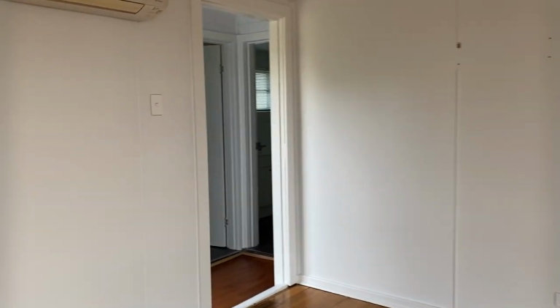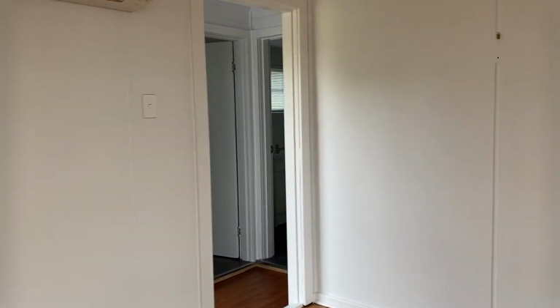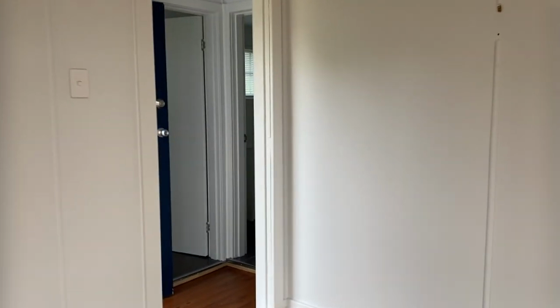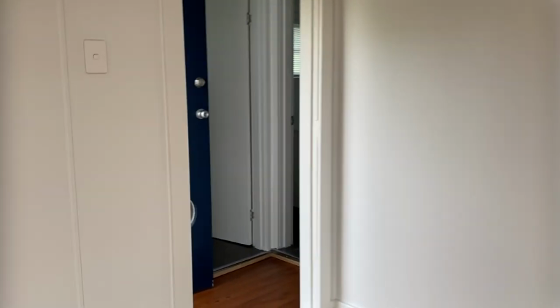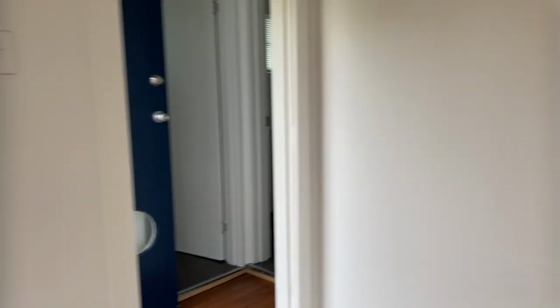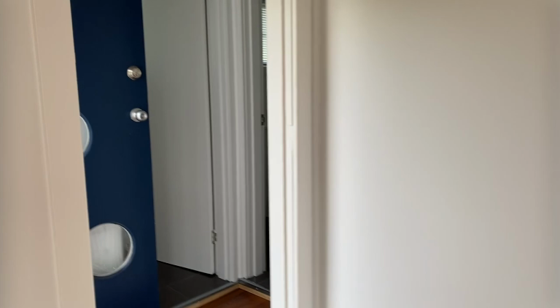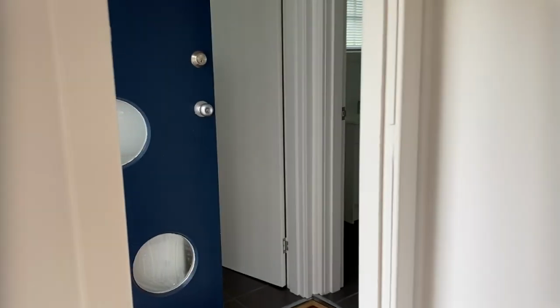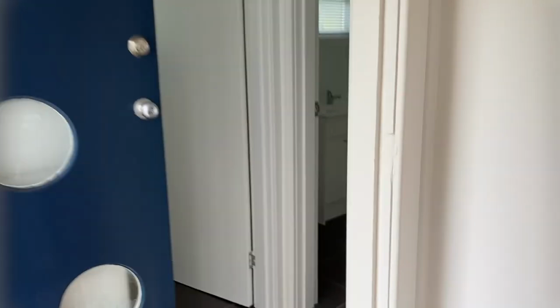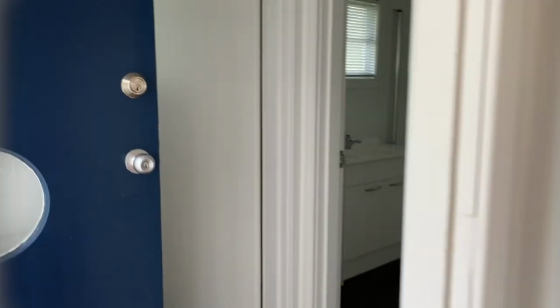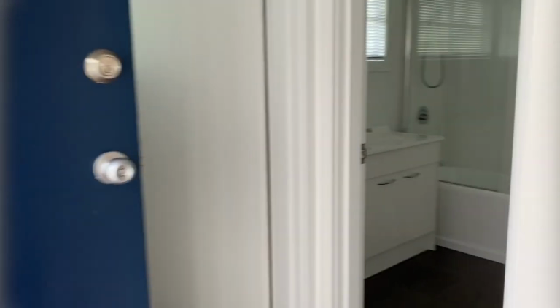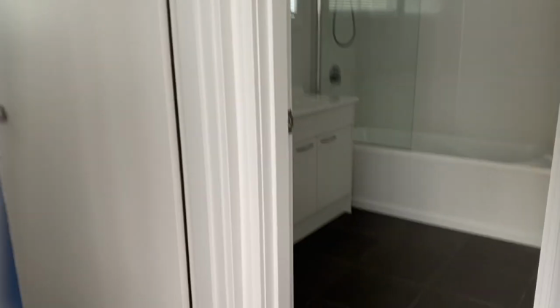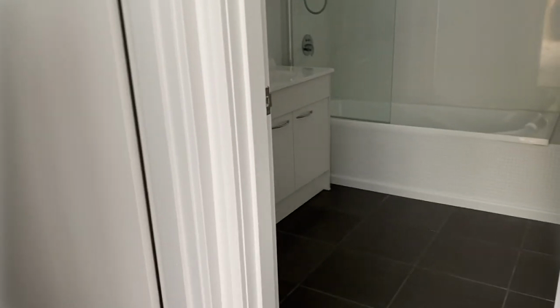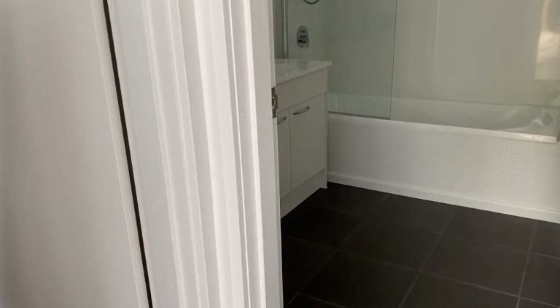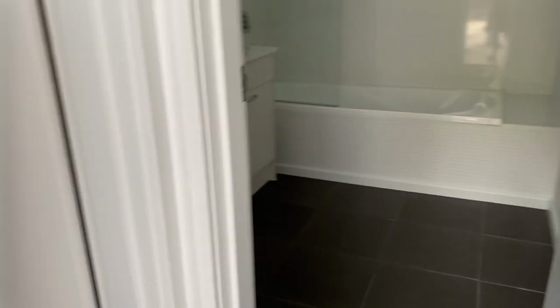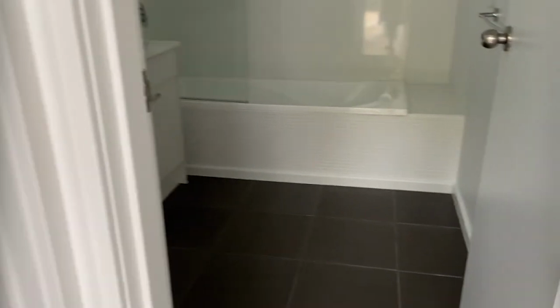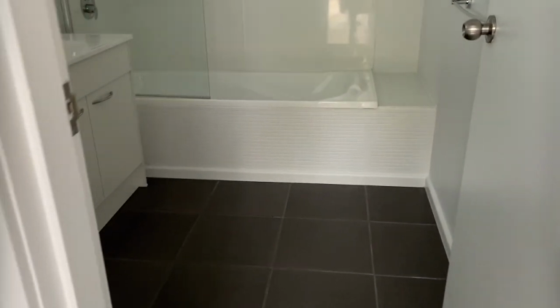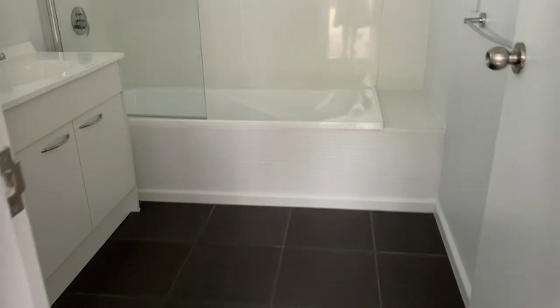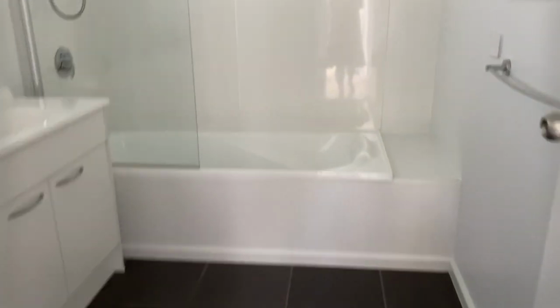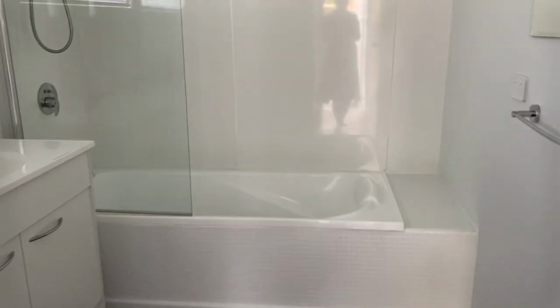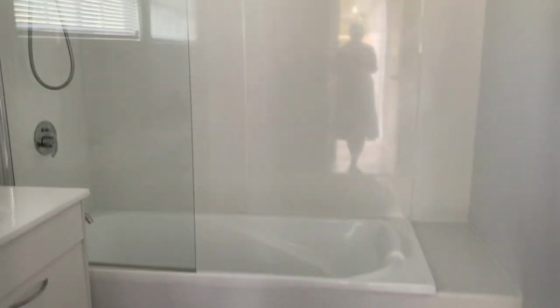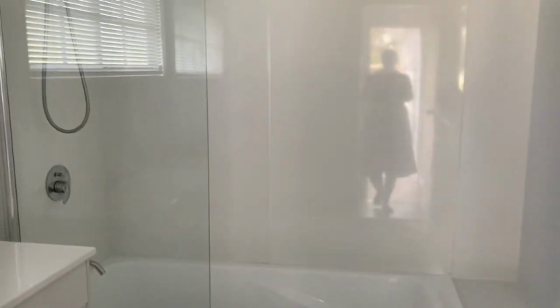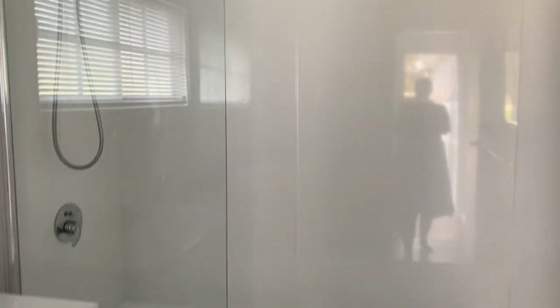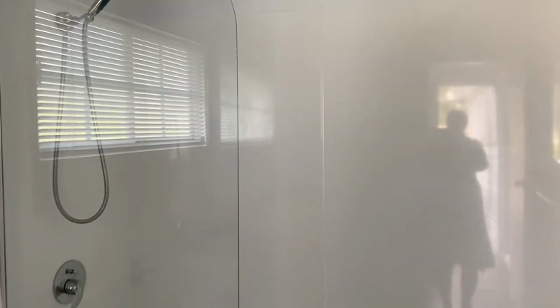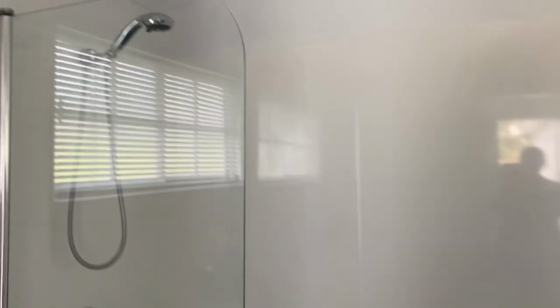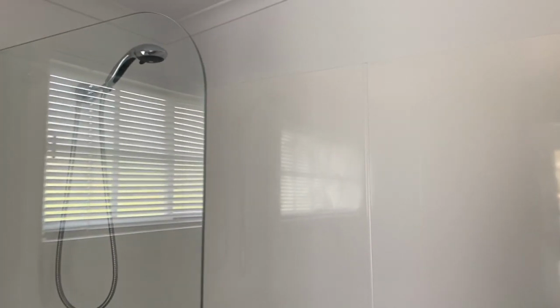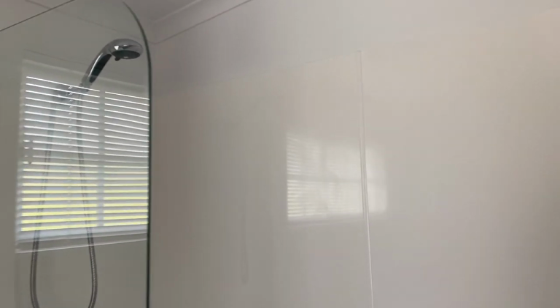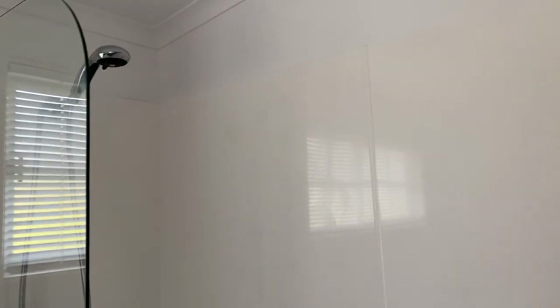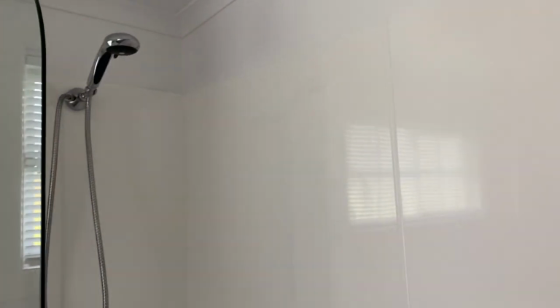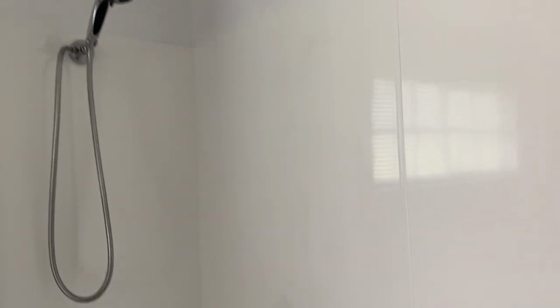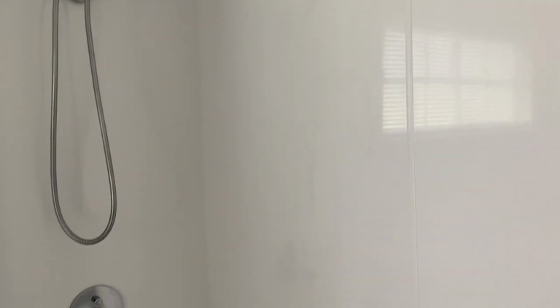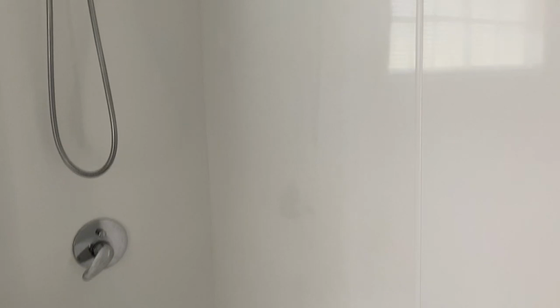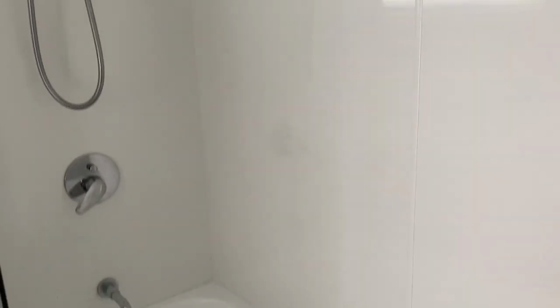Through the back, we take you into the bathroom. It's very spacious and modern.